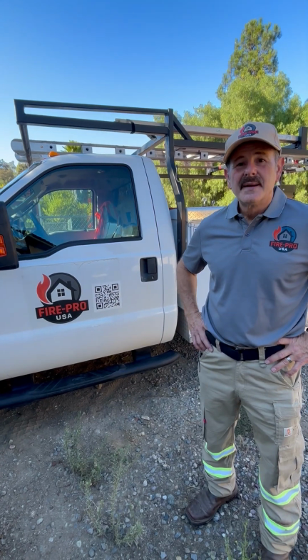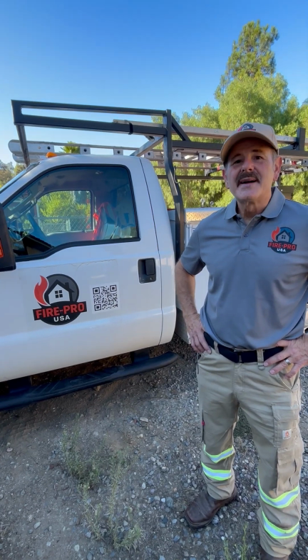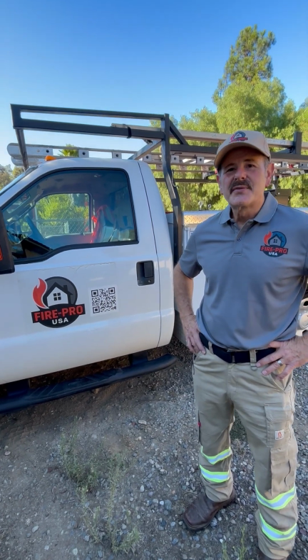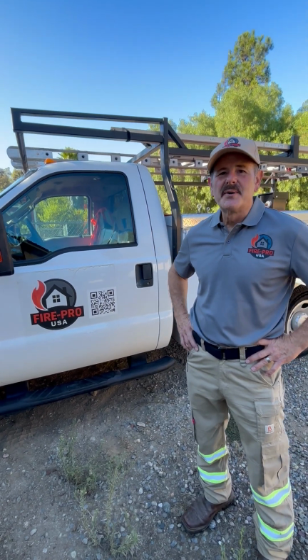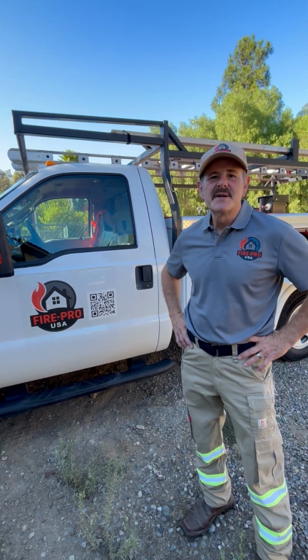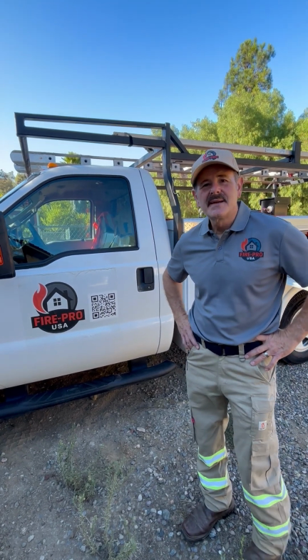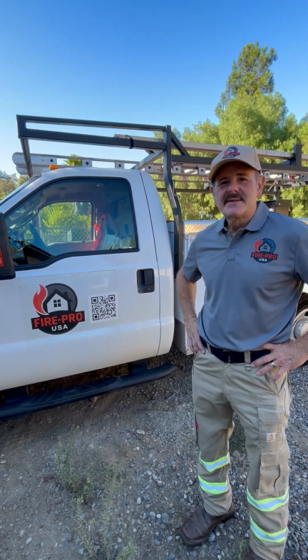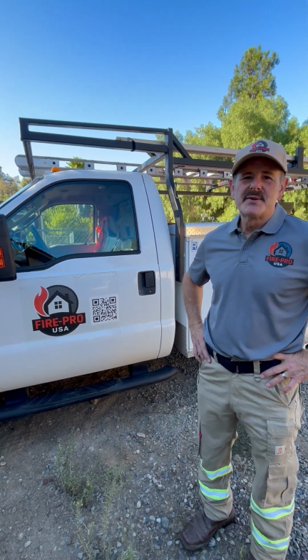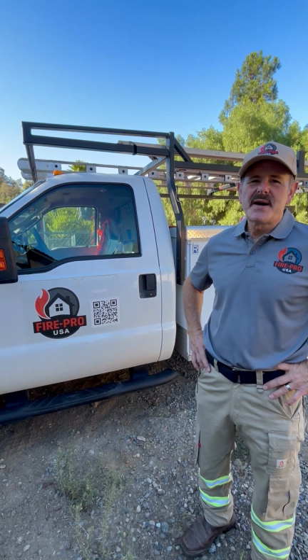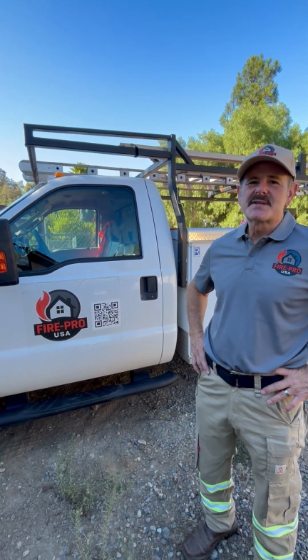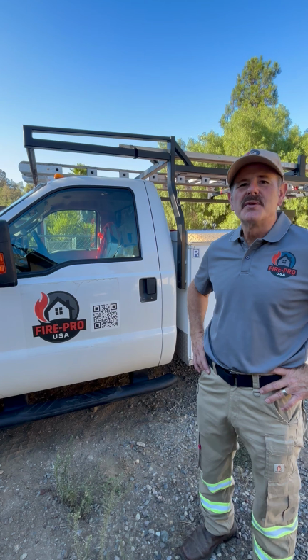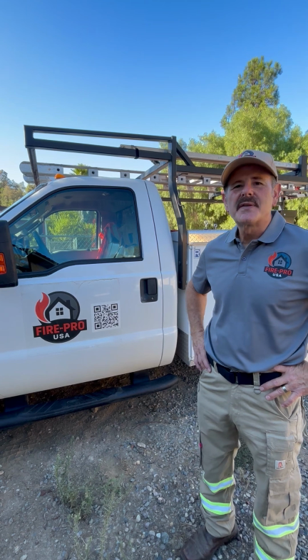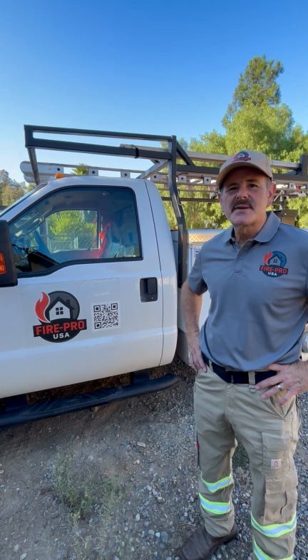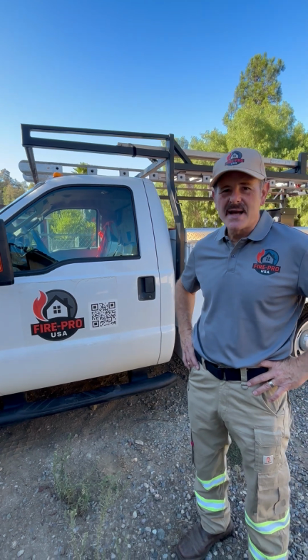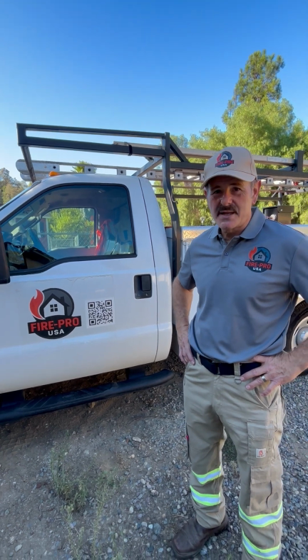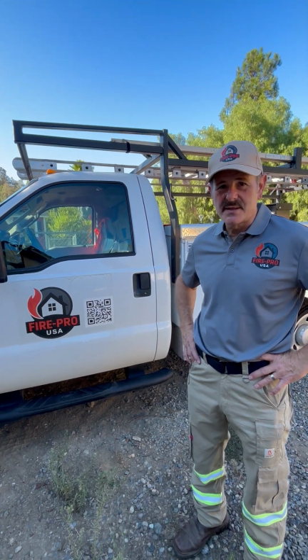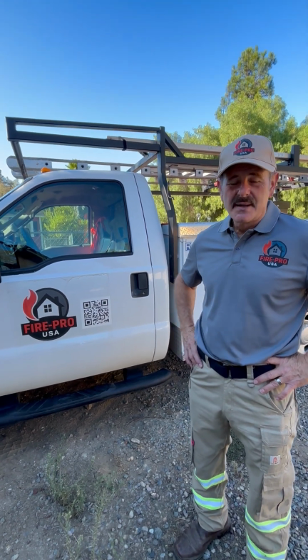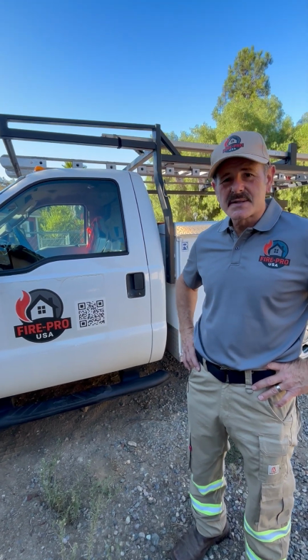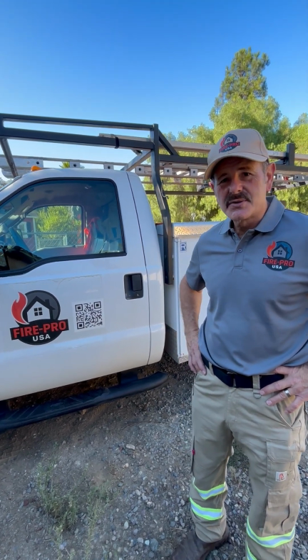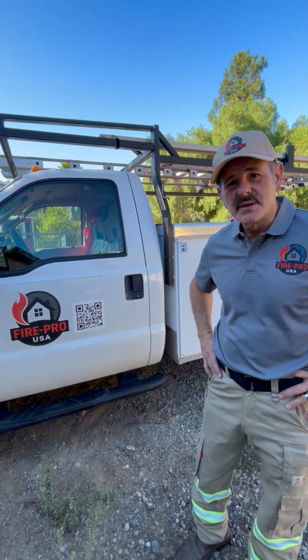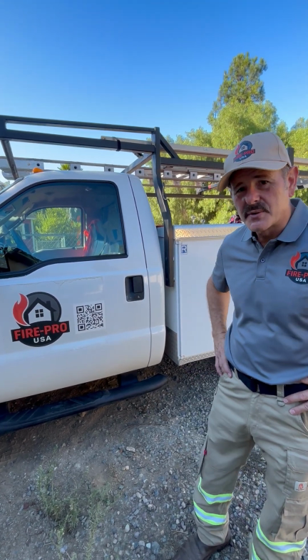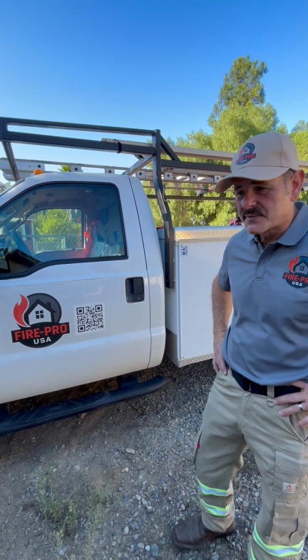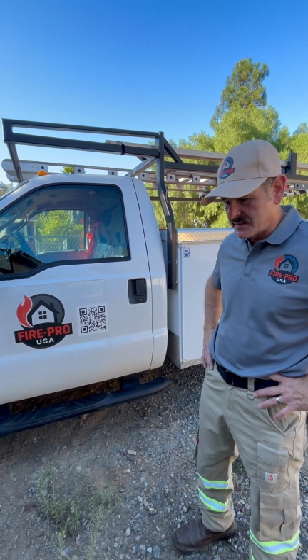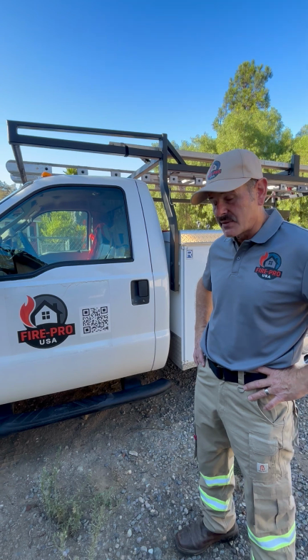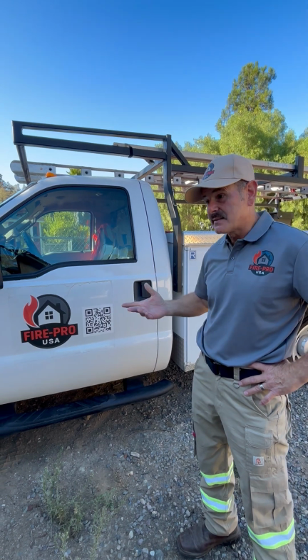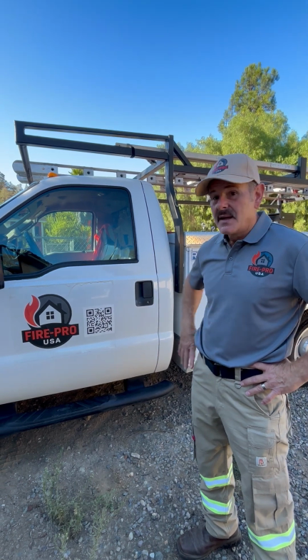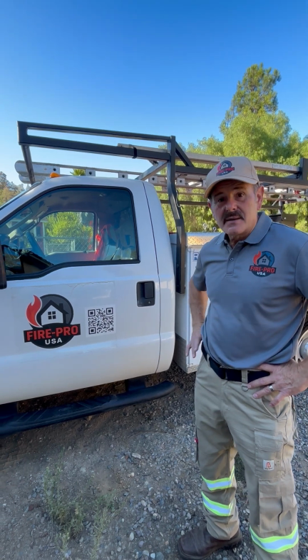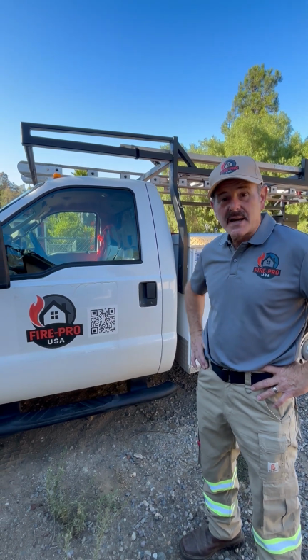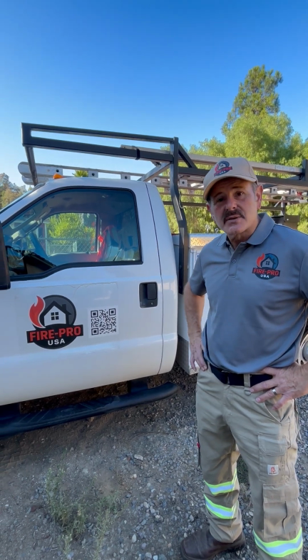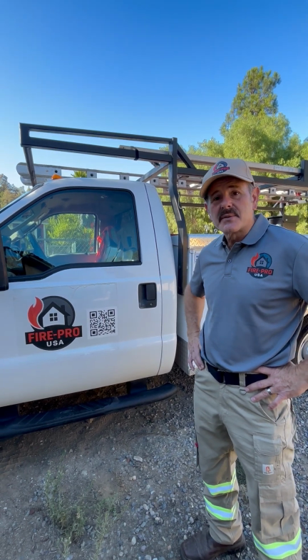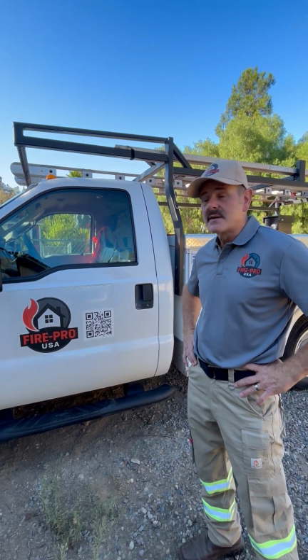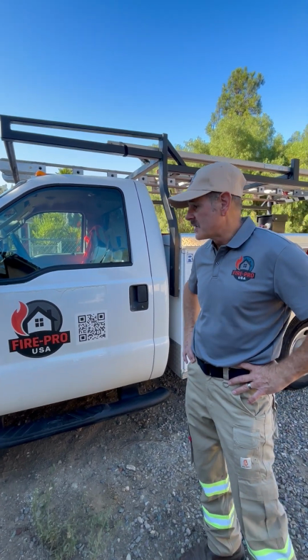Hi, I'm Don with FirePro USA. Today I'm going to show you how to assemble the fire retardant application kit that we sell to homeowners so they can apply long-term fire retardant on their own.